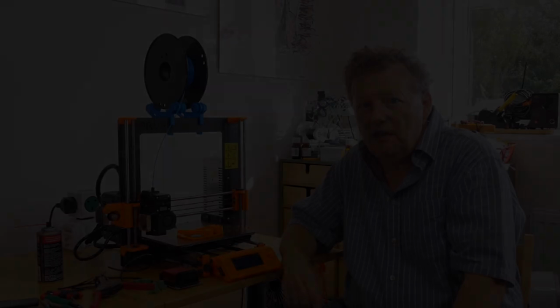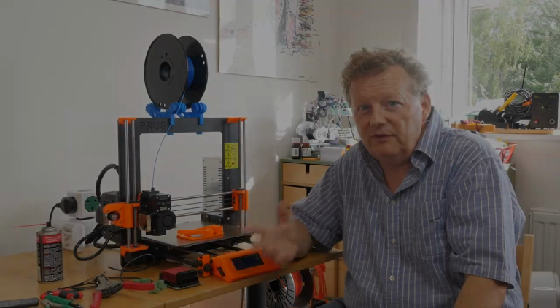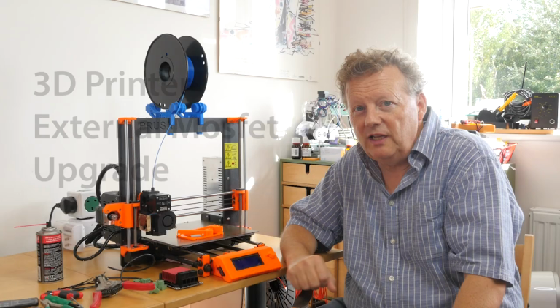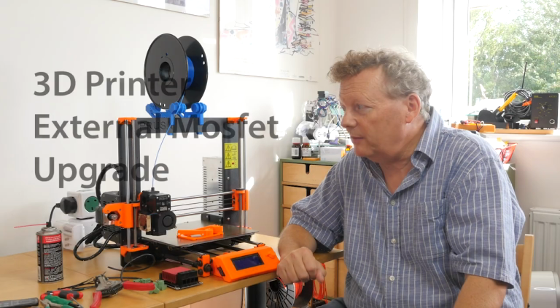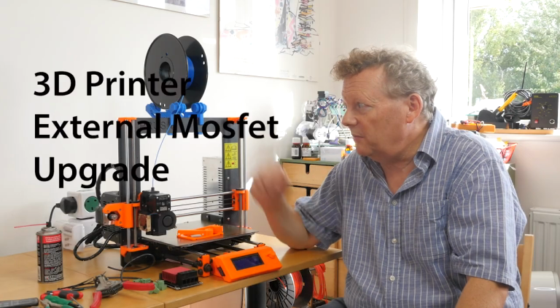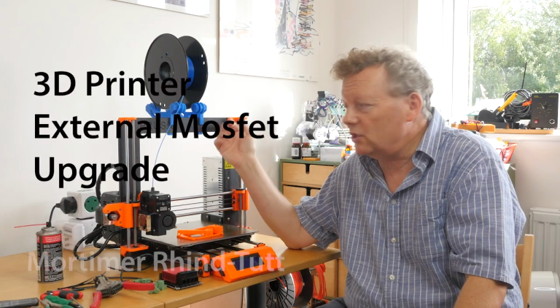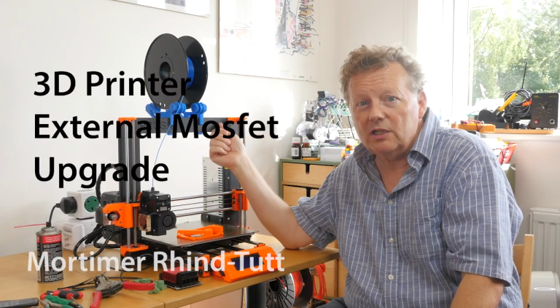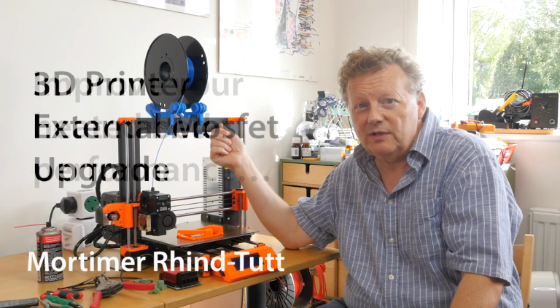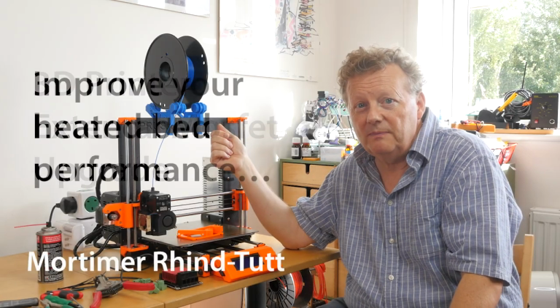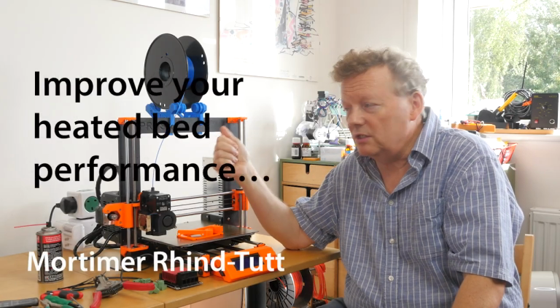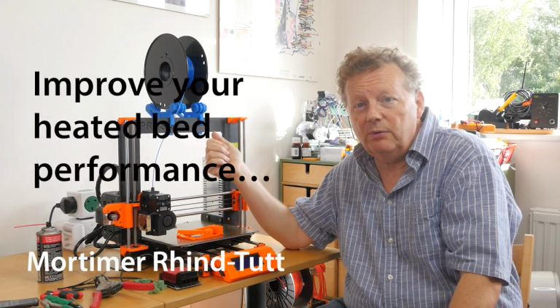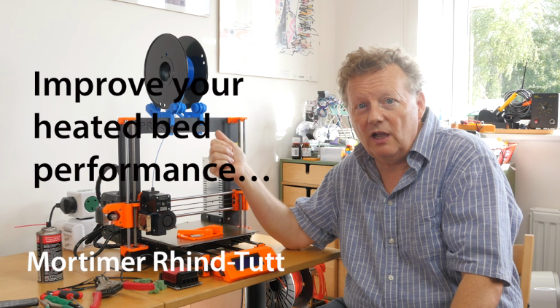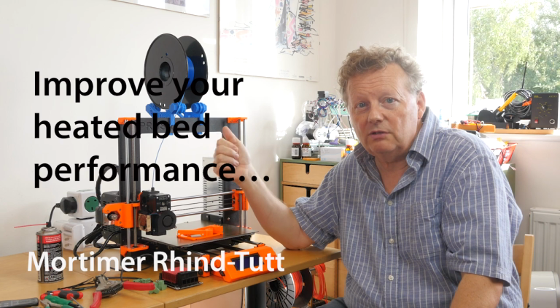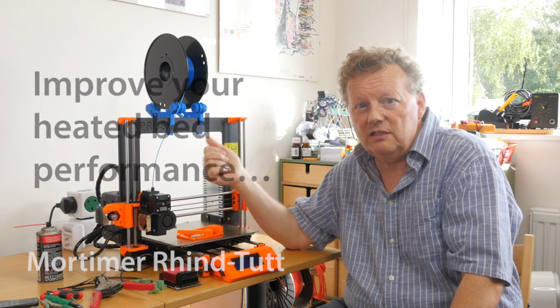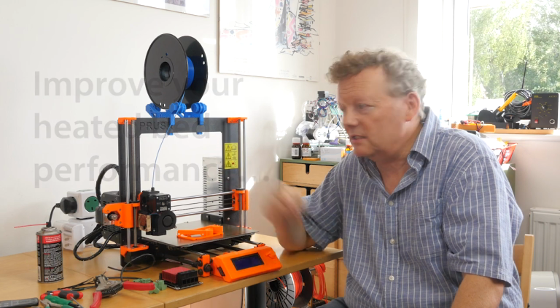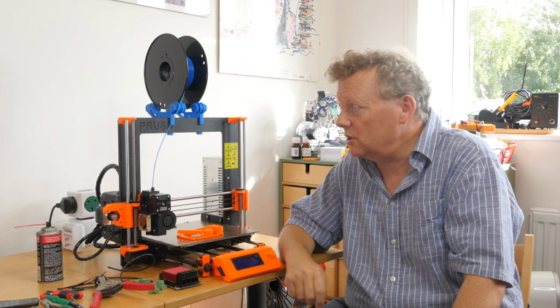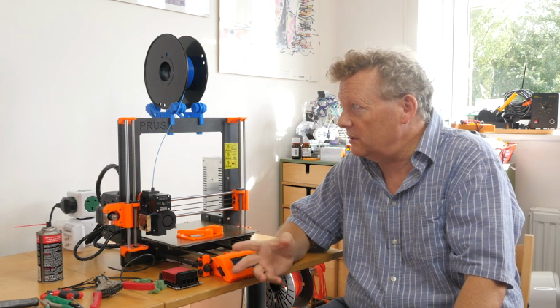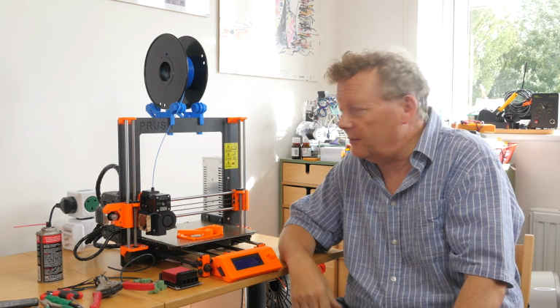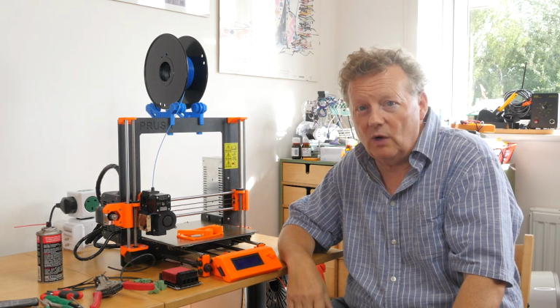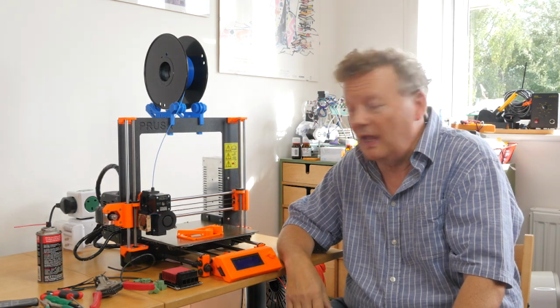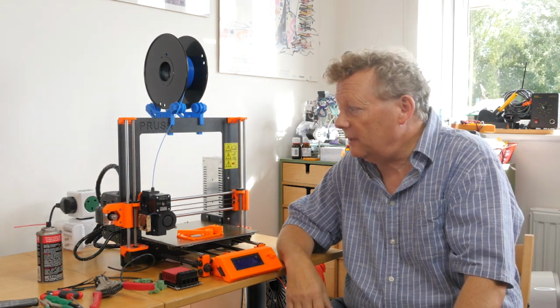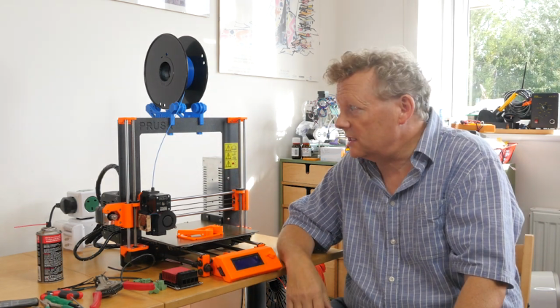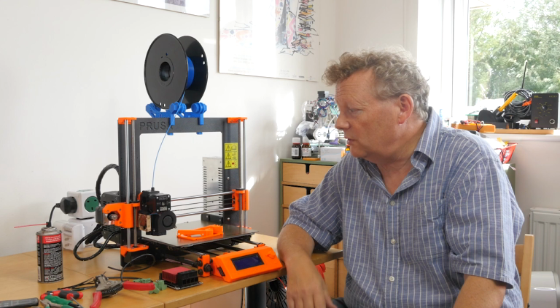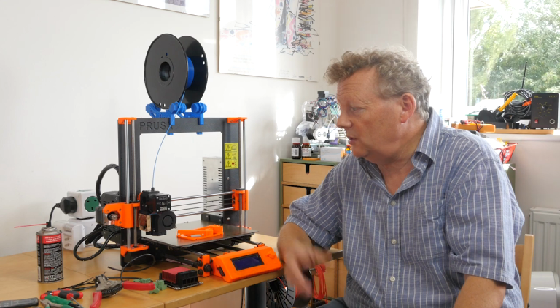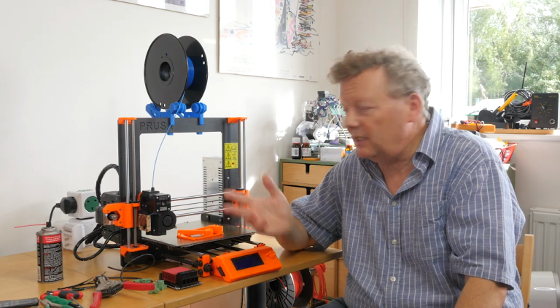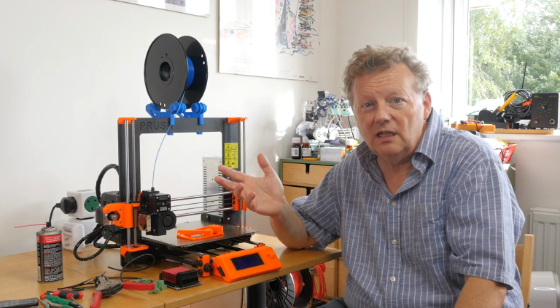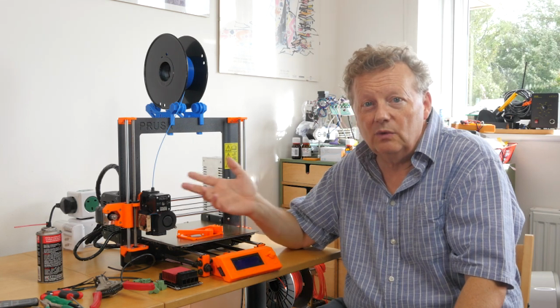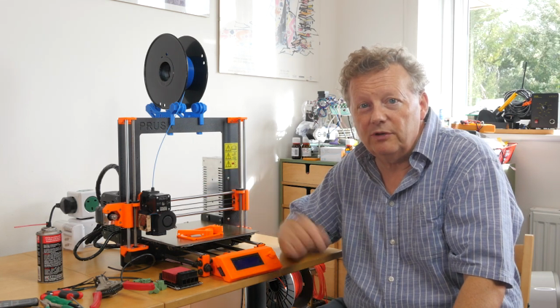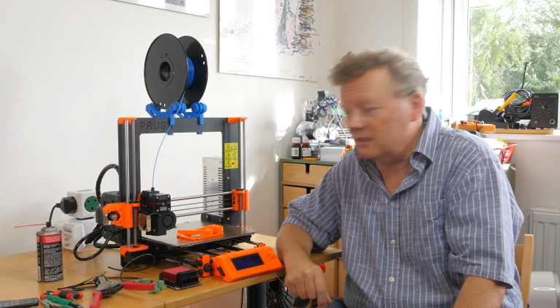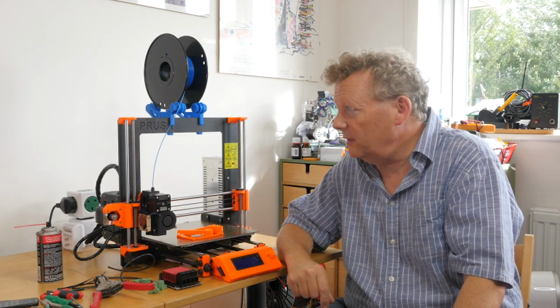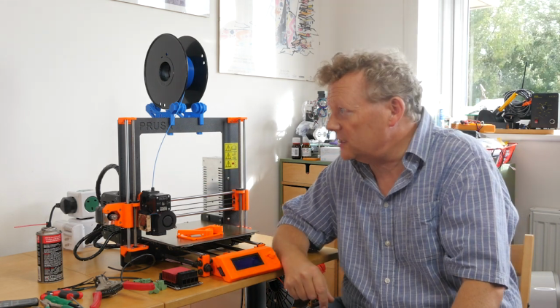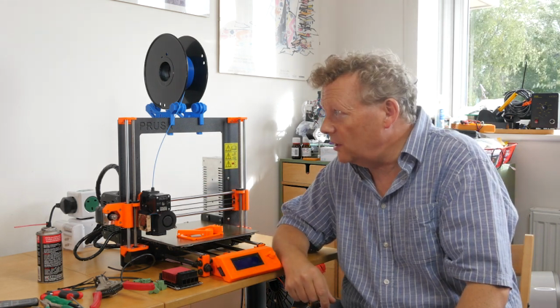In my previous video, I upgraded my Prusa Mark II printer to the 2.5, going through the intermediate stage — two upgrades in one — and it was very successful, and I'm hugely pleased with the improvement. It's a brilliant machine, as it ever was.